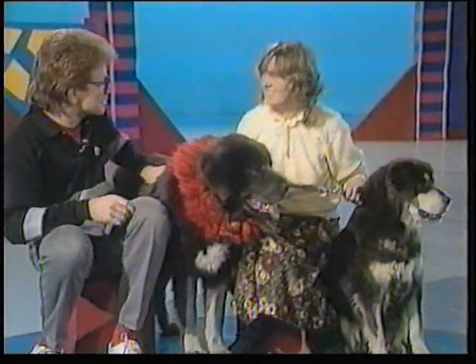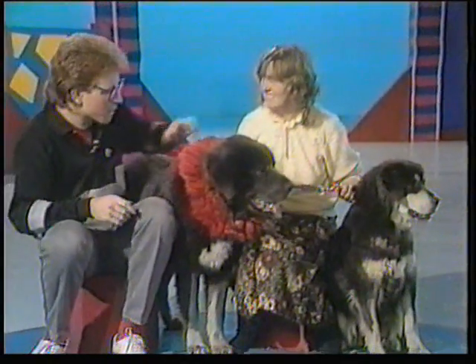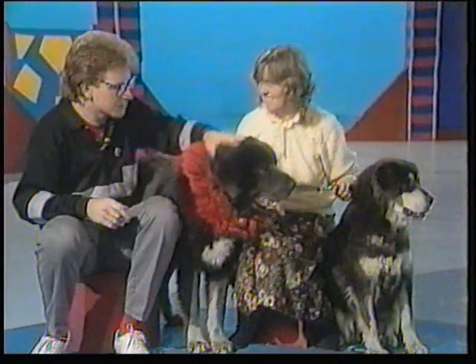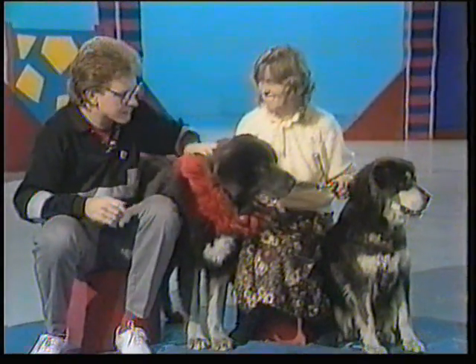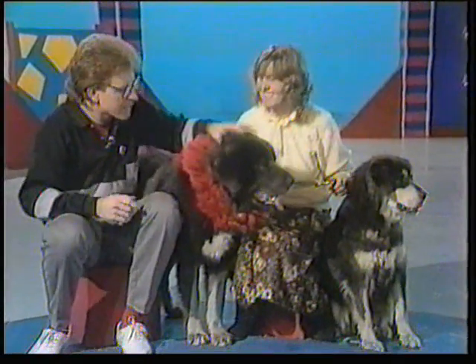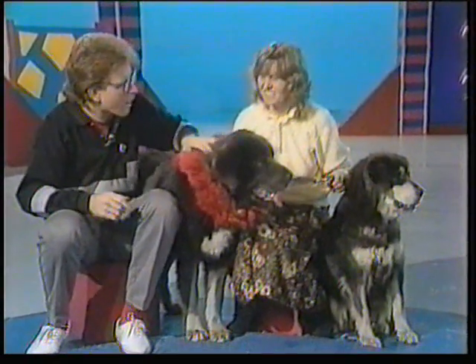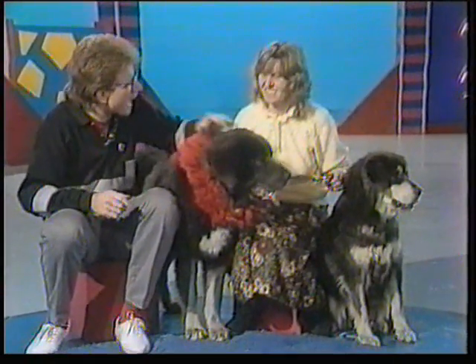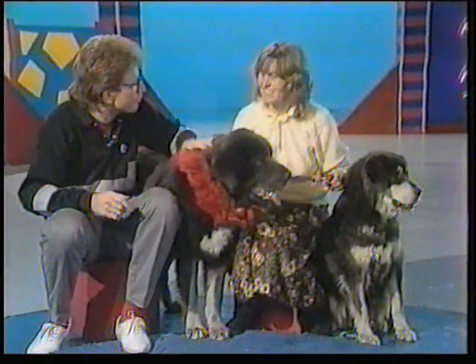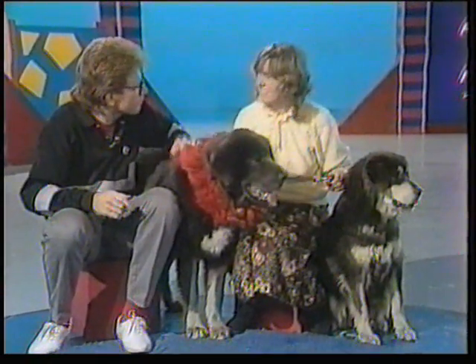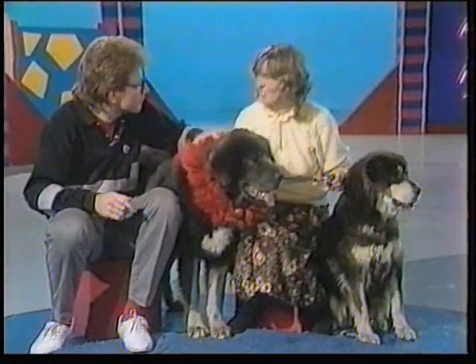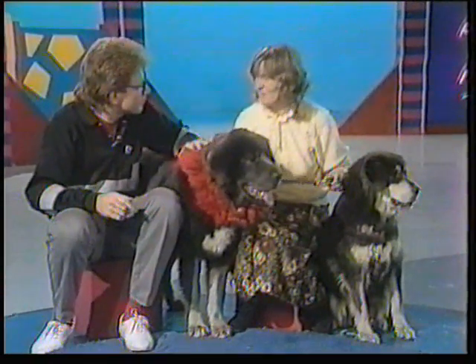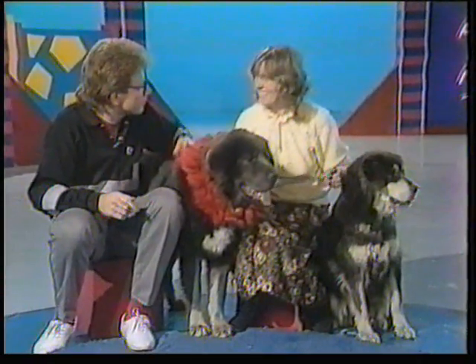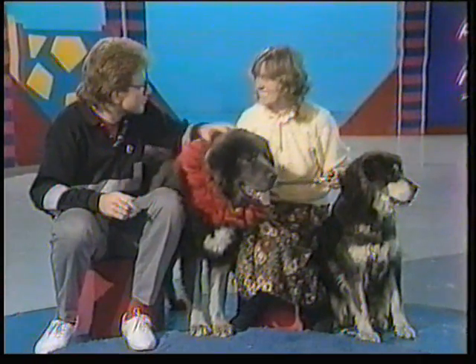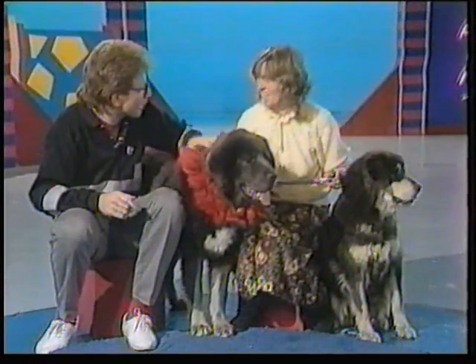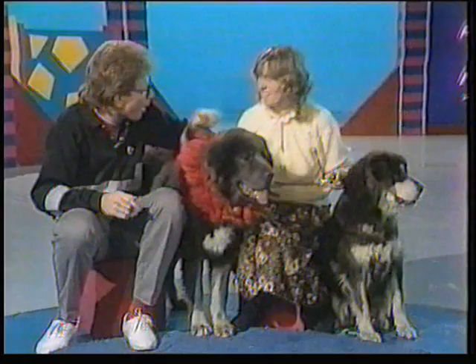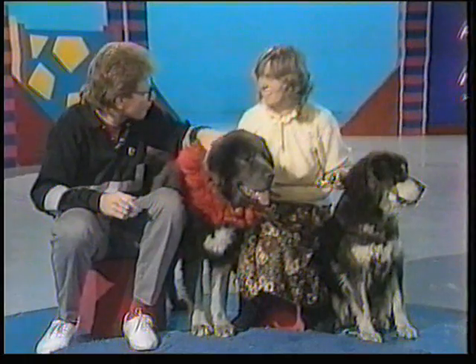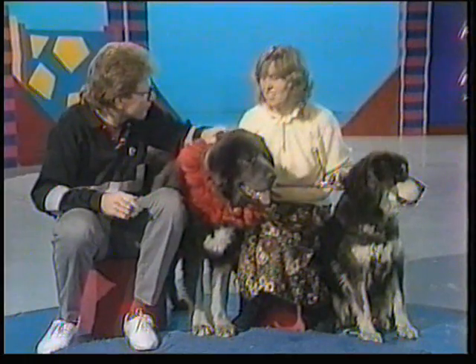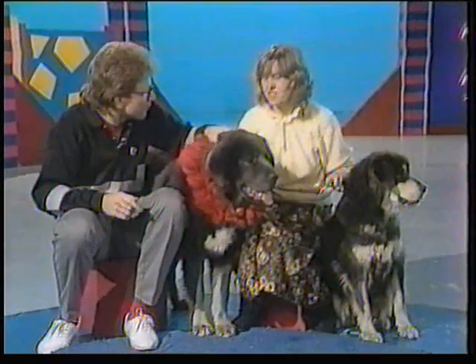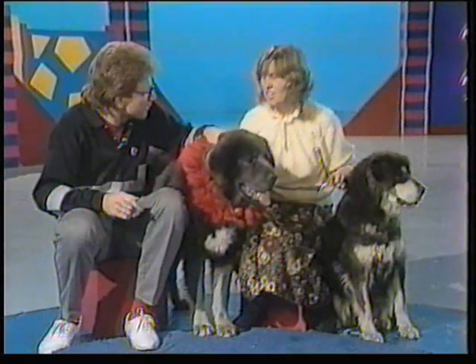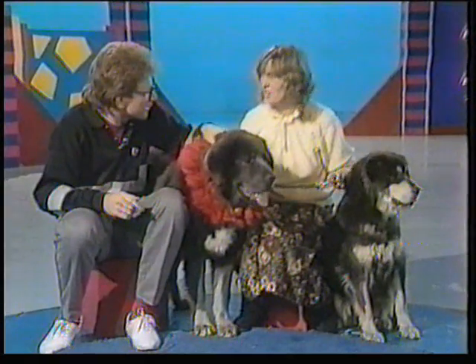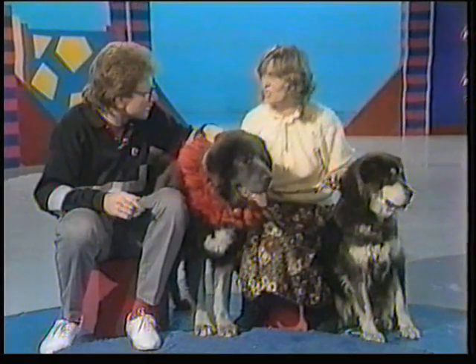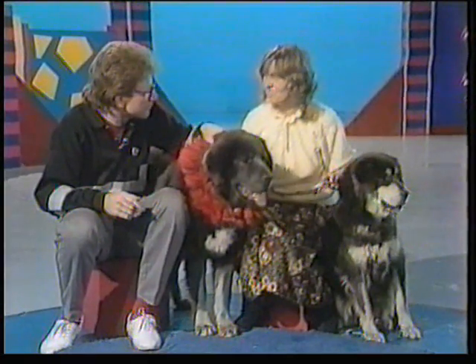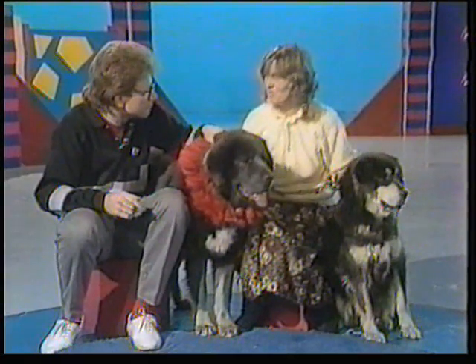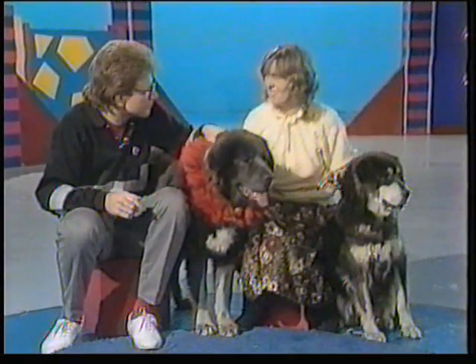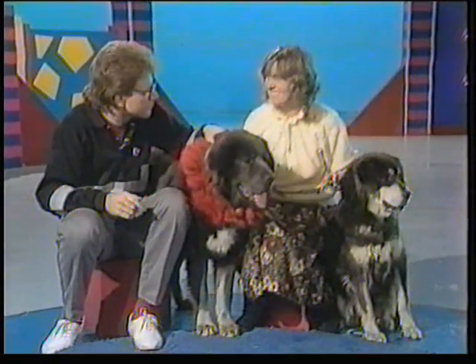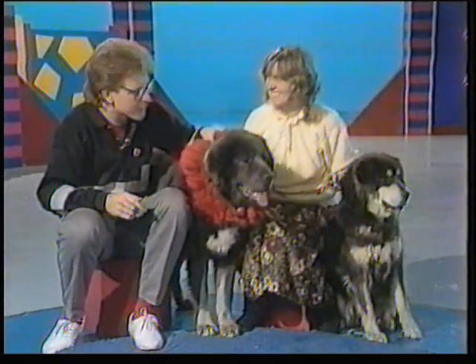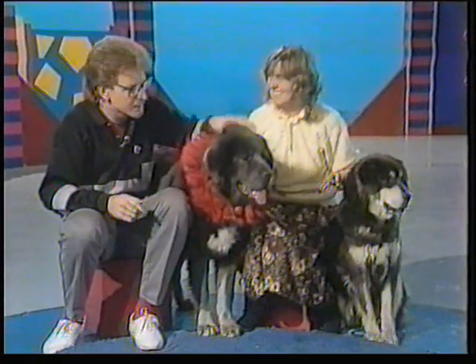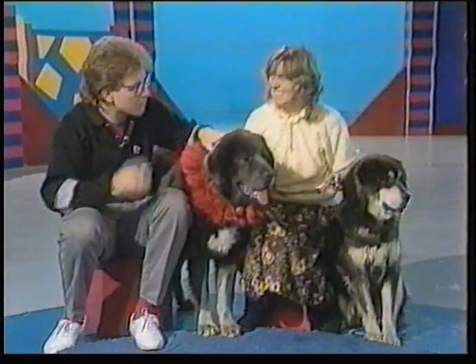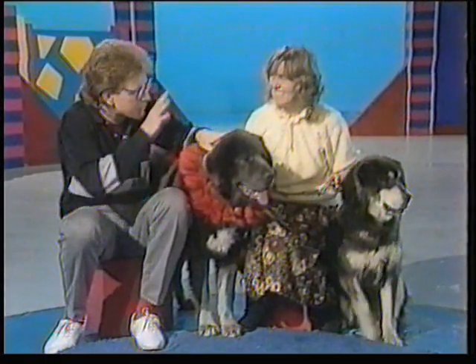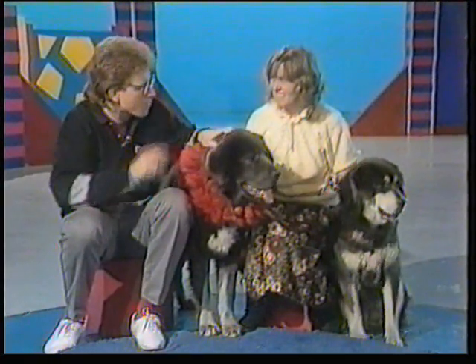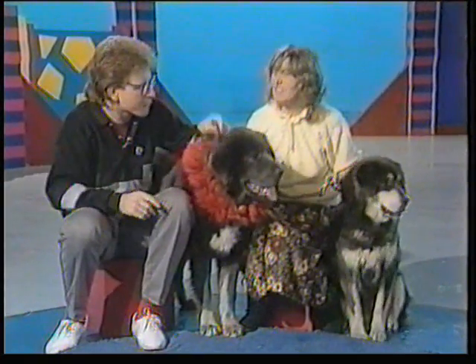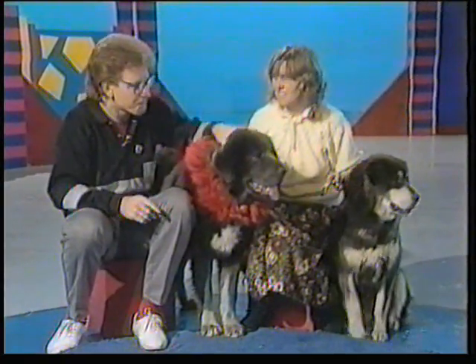Mrs. Connett, welcome to Blue Peter. Now, are they a handful? Just a bit, yeah. Hard to look after at home? Not at home, no, just with strangers. Right. So you've got to be a little bit wary of them. Yes.